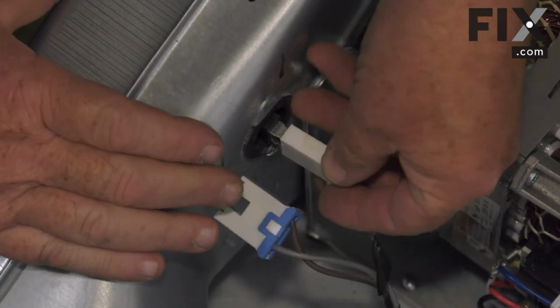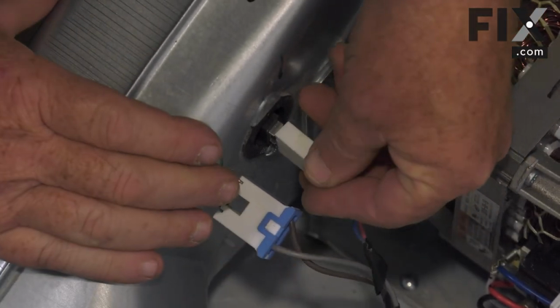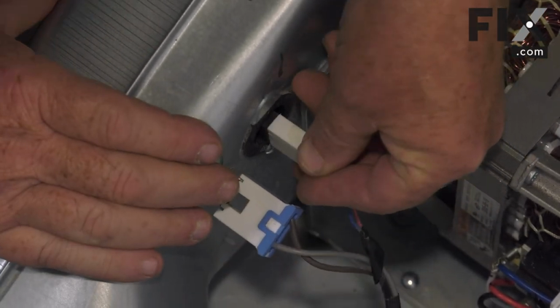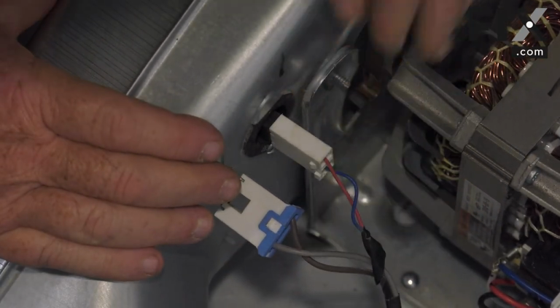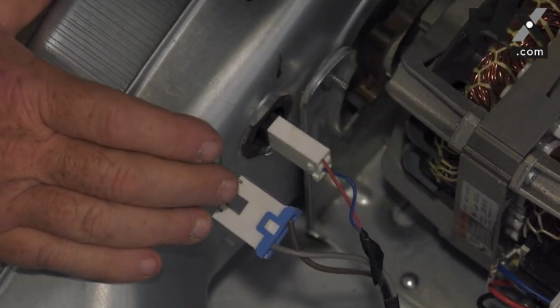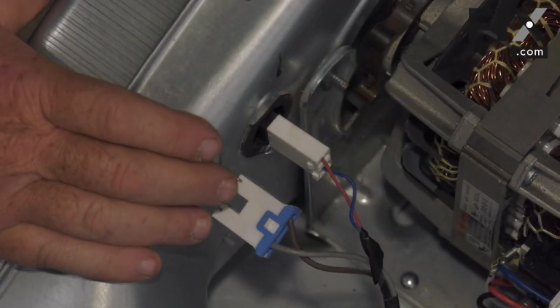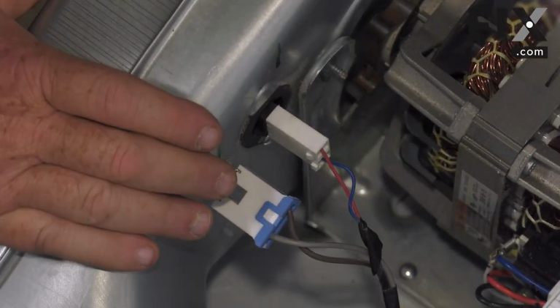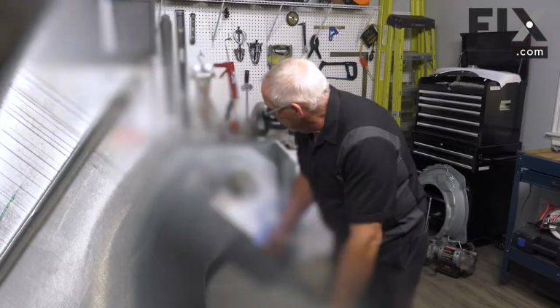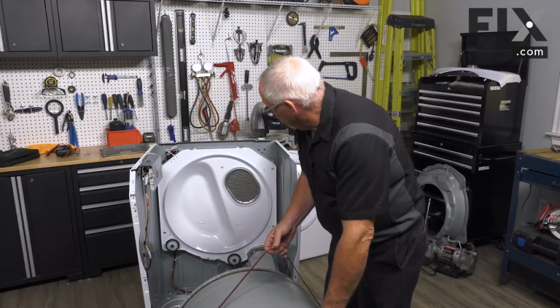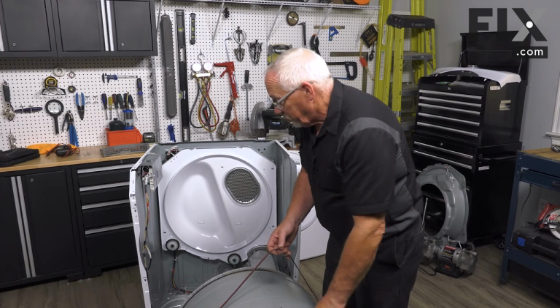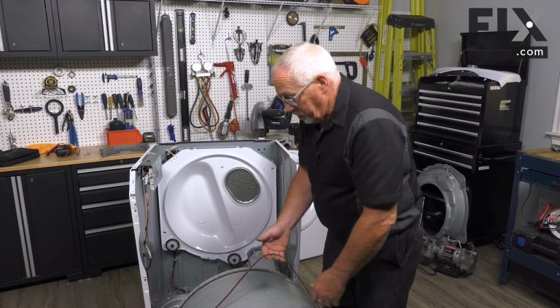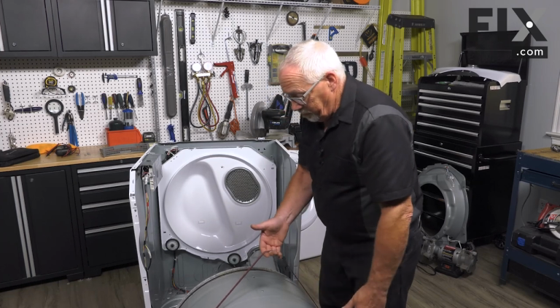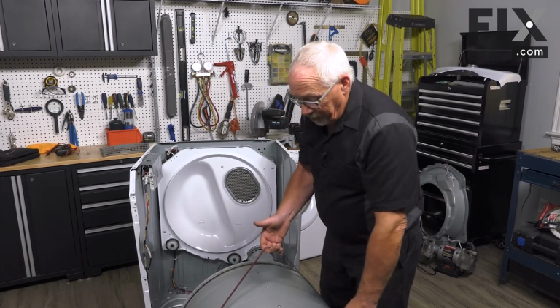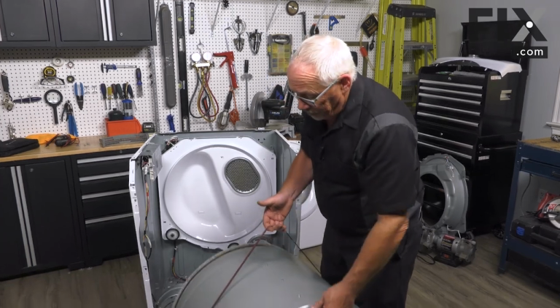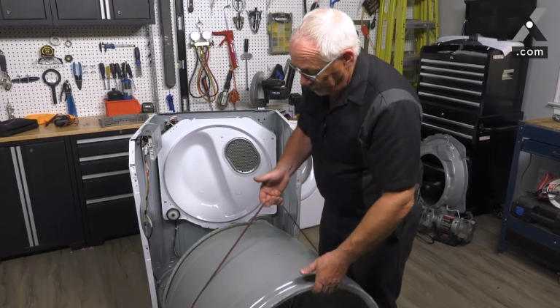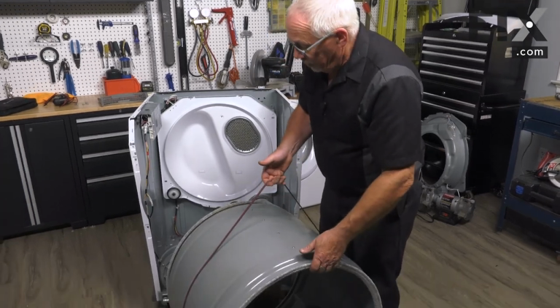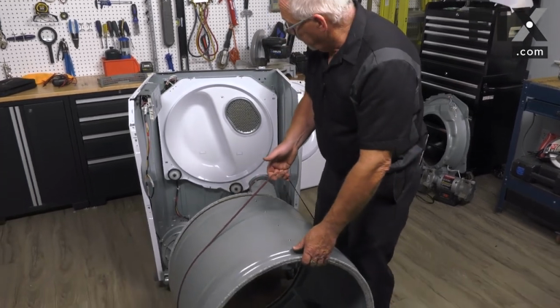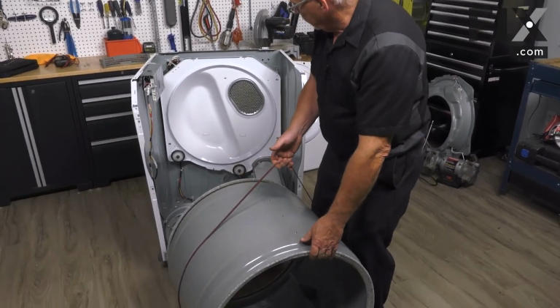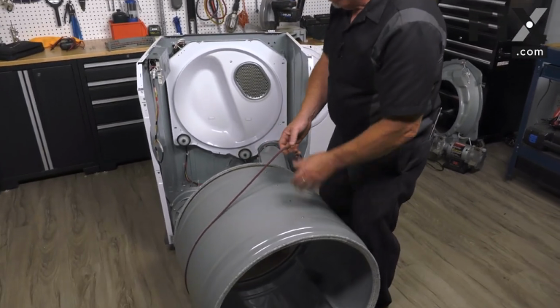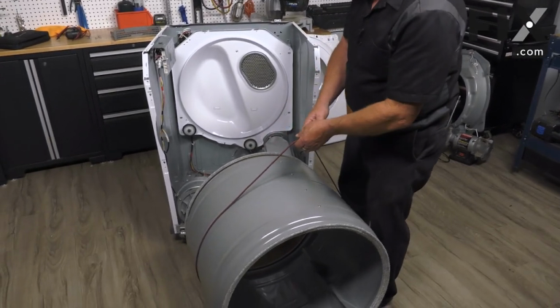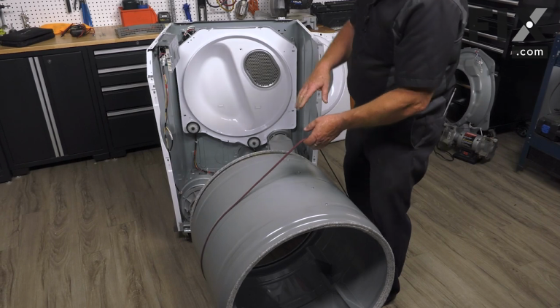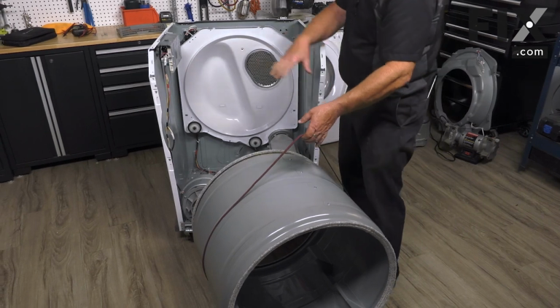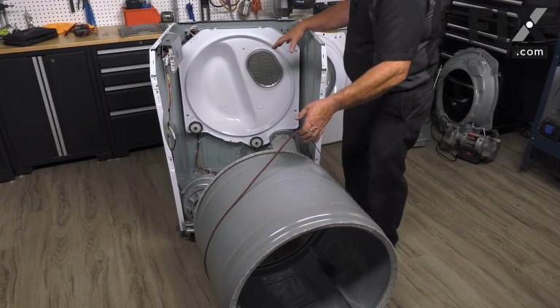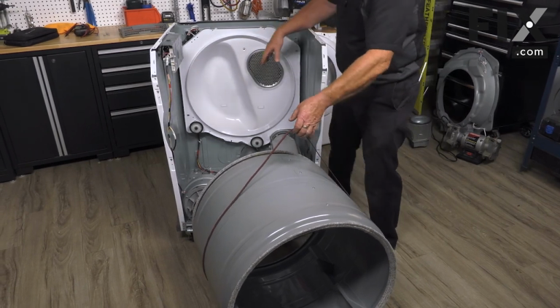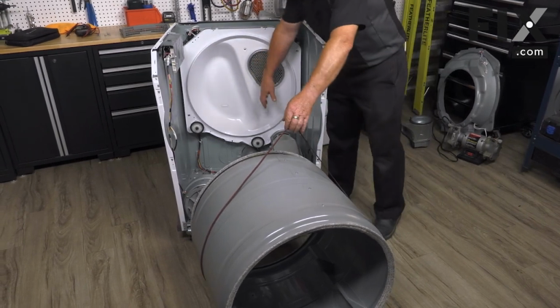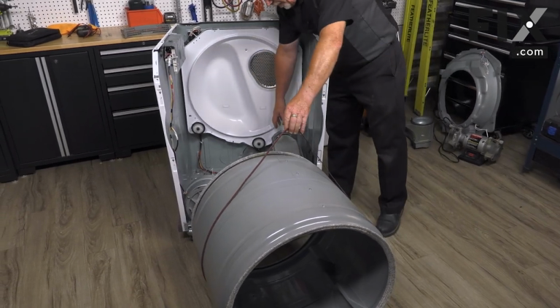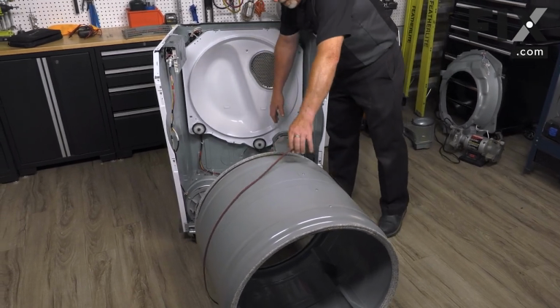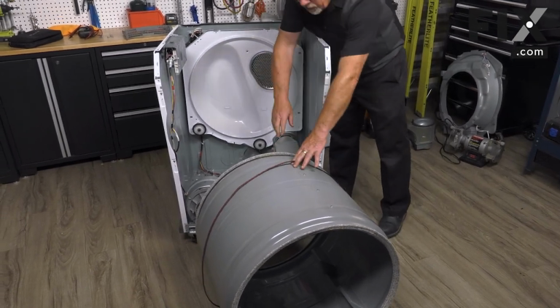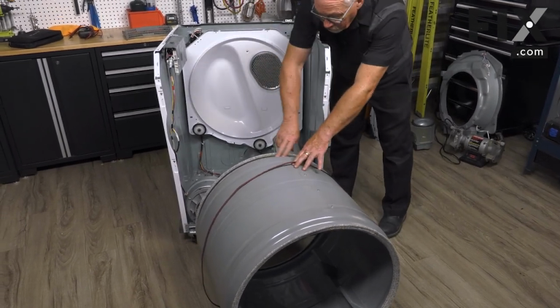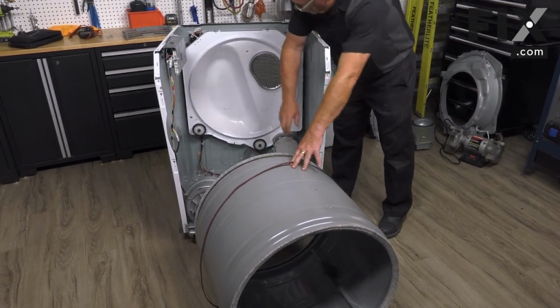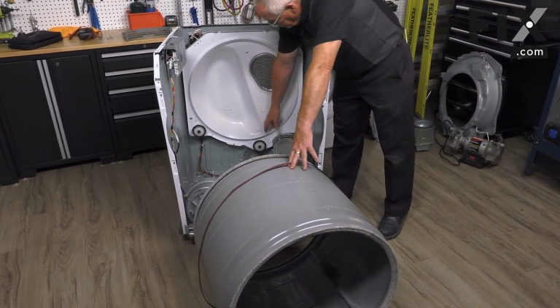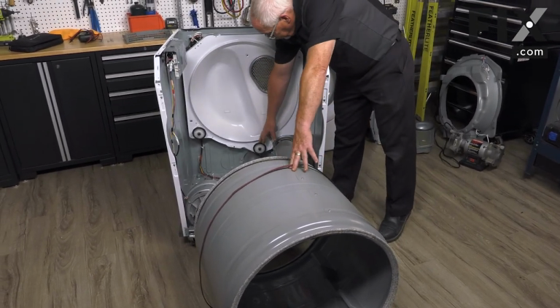Our next step is to put the drum back in and put our belt on. I'm just going to use the belt as a little bit of a handle — bring the drum into place and set the back groove onto the pulleys.